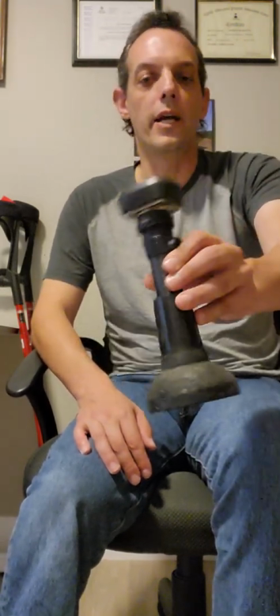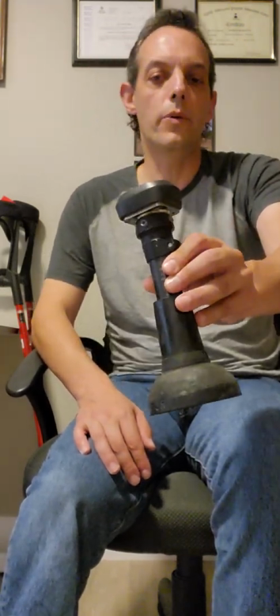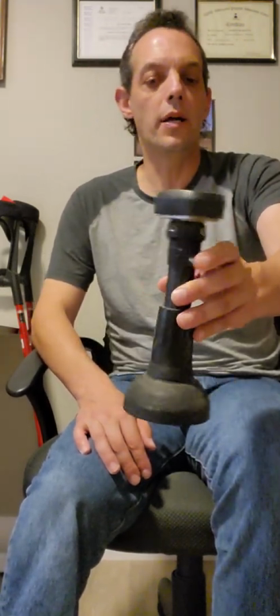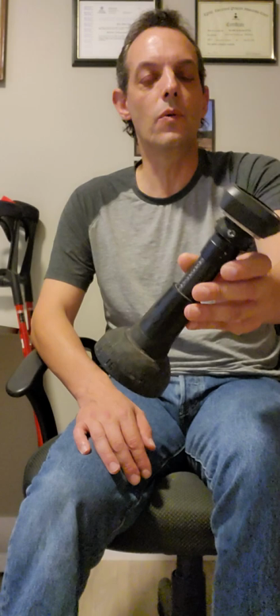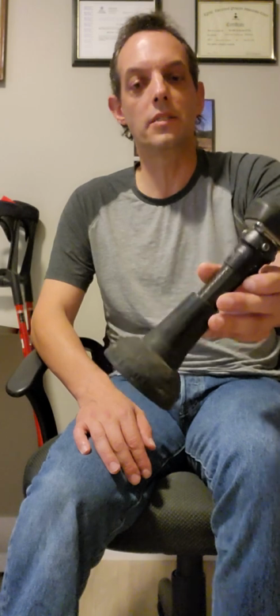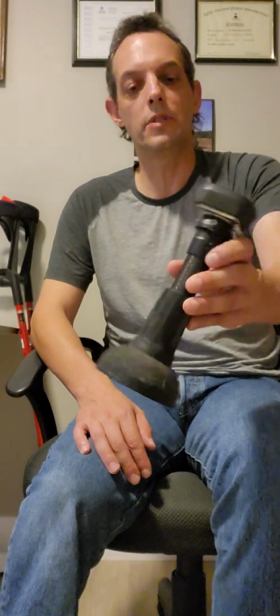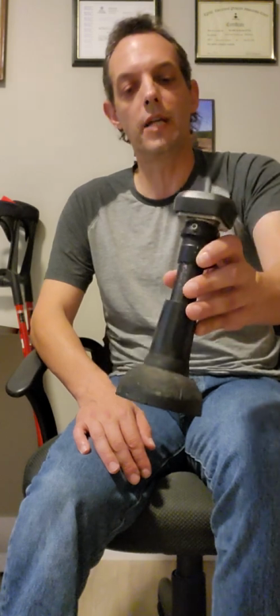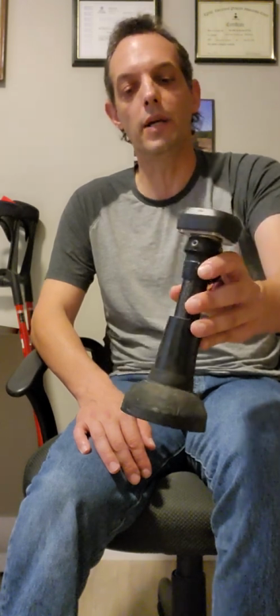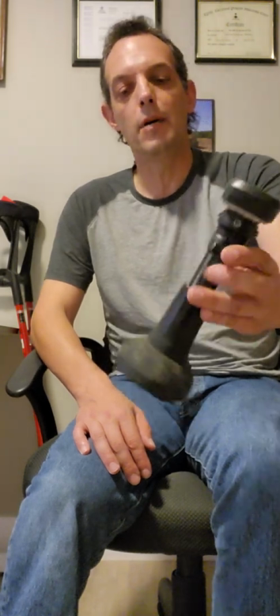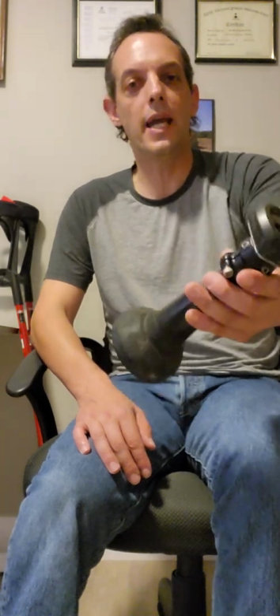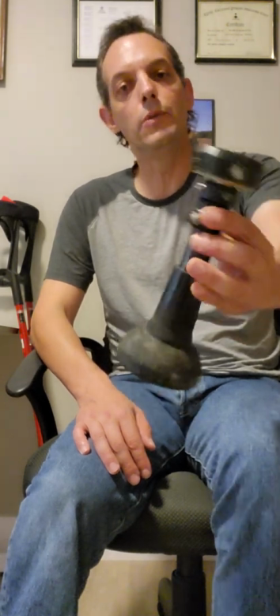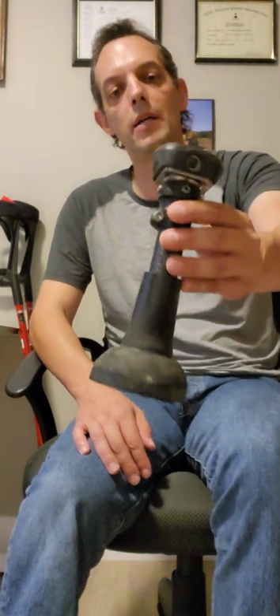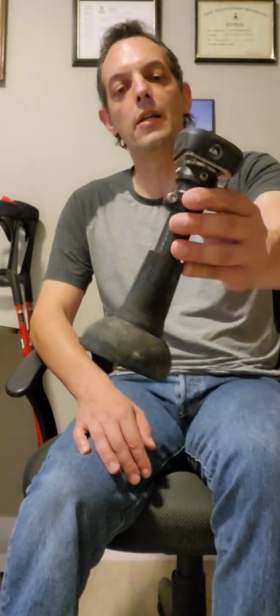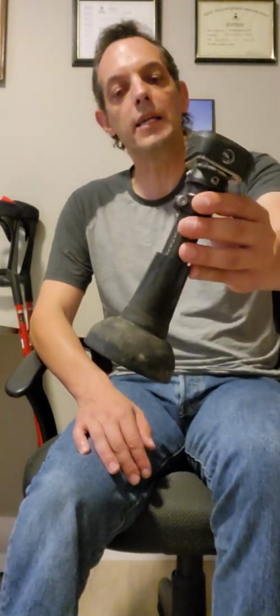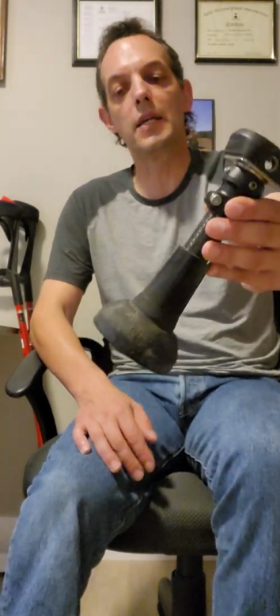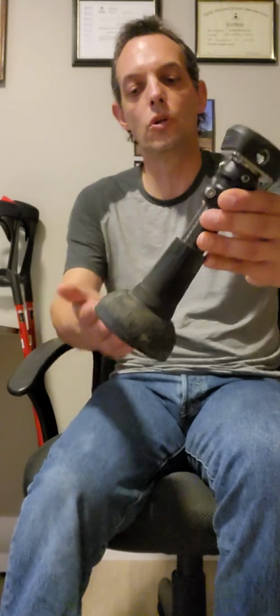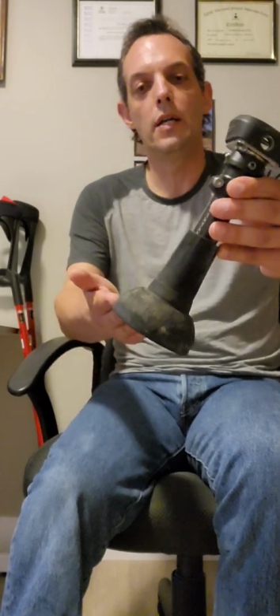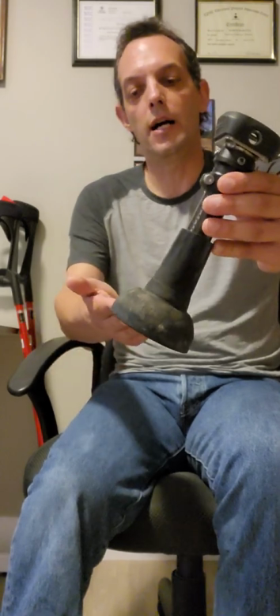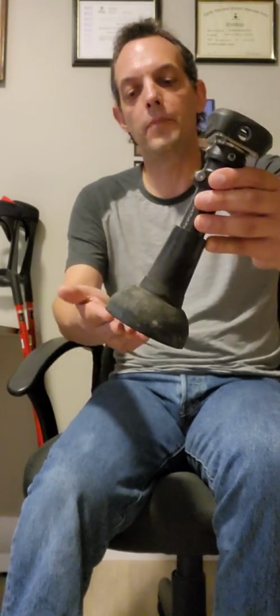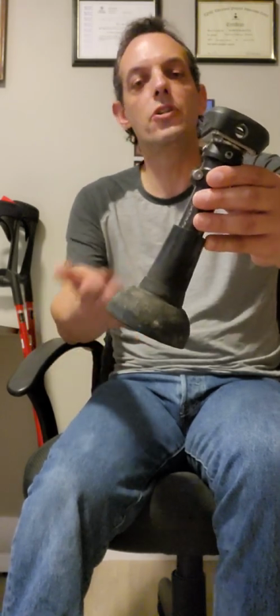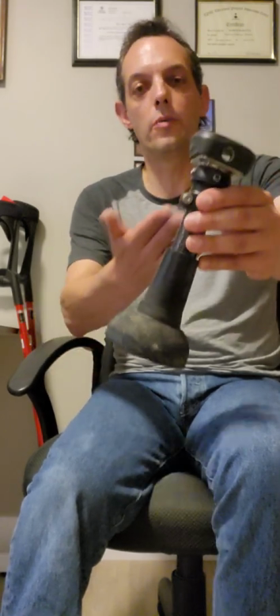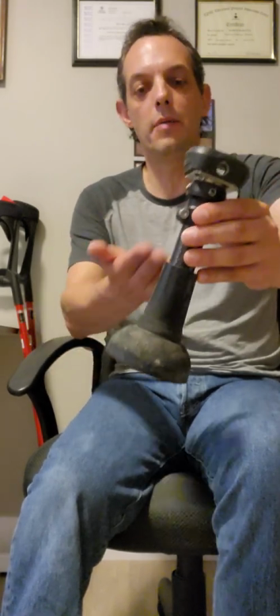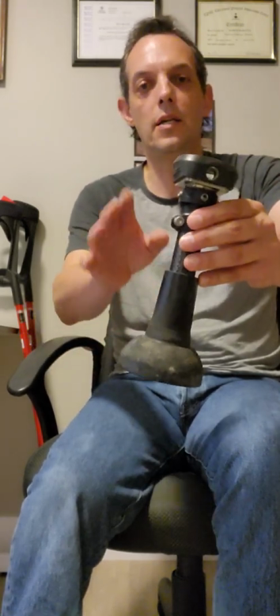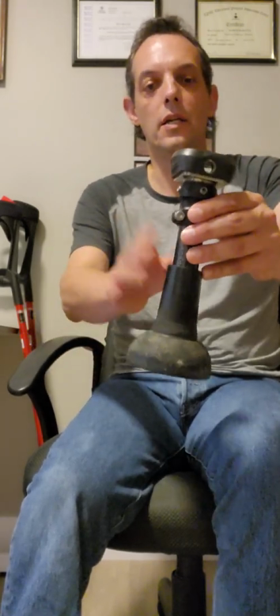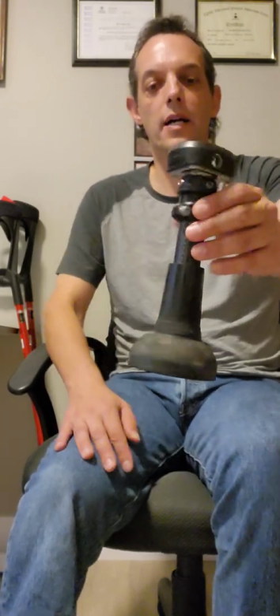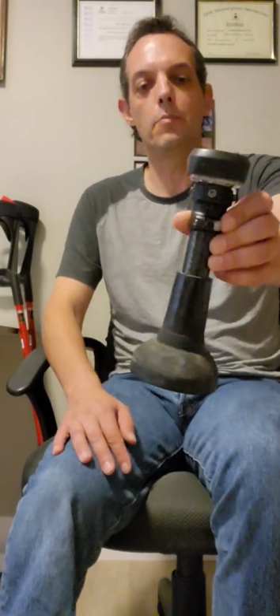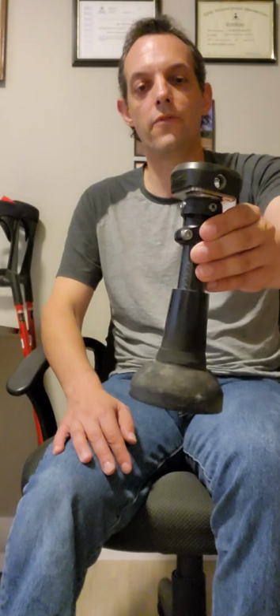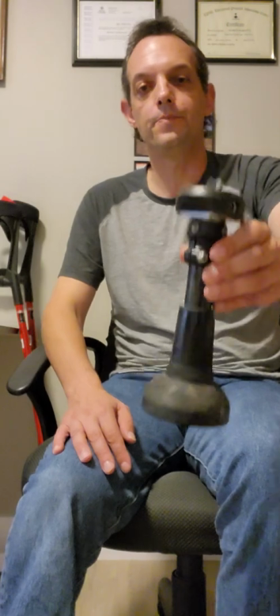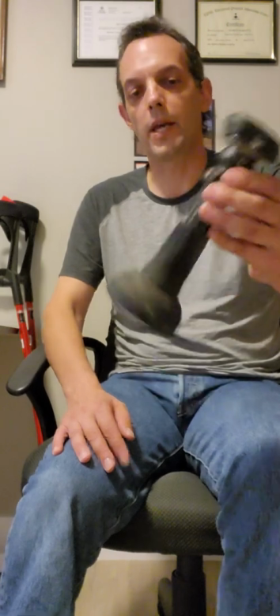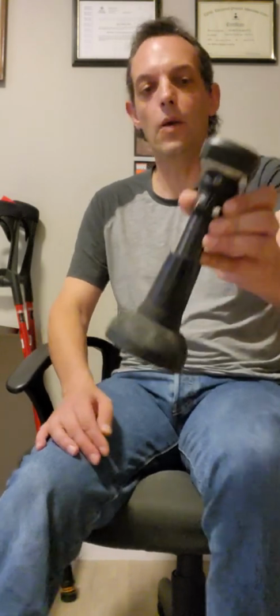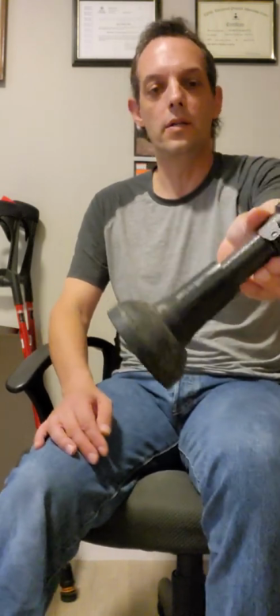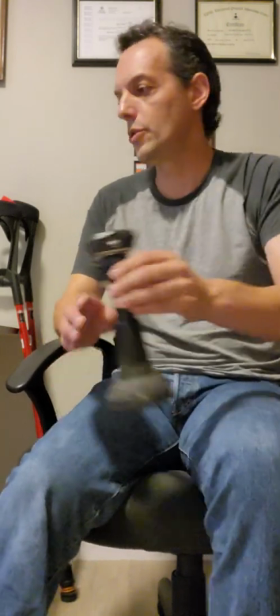I can walk around and even handle some different types of terrain in this foot, but I can't really run because there's no energy absorption ability inside this prosthetic foot. K-1, K-2.